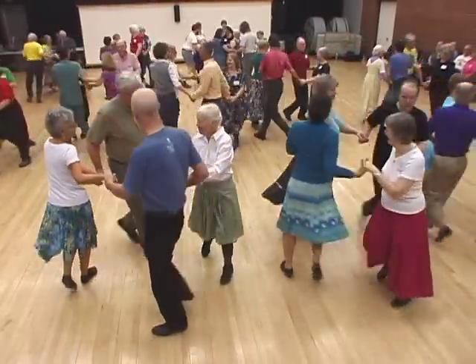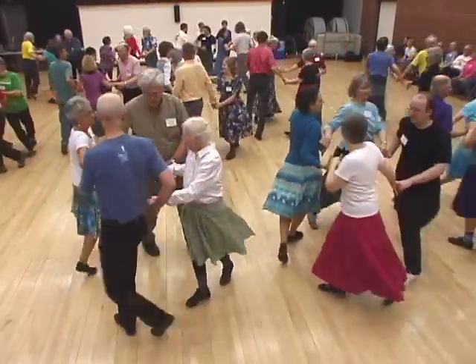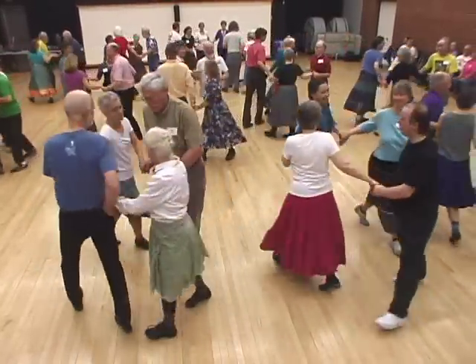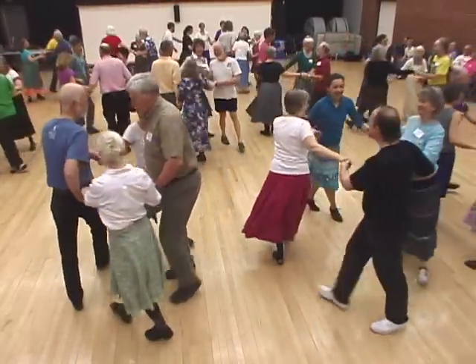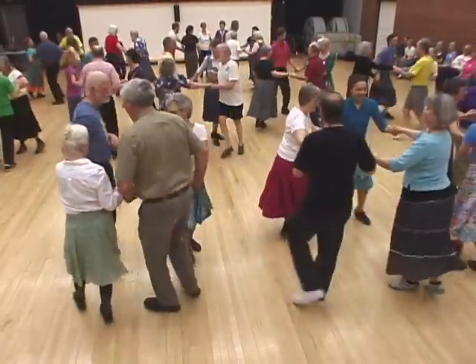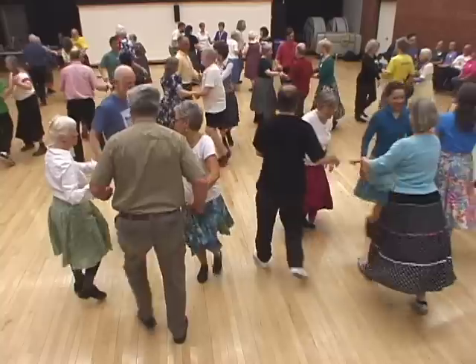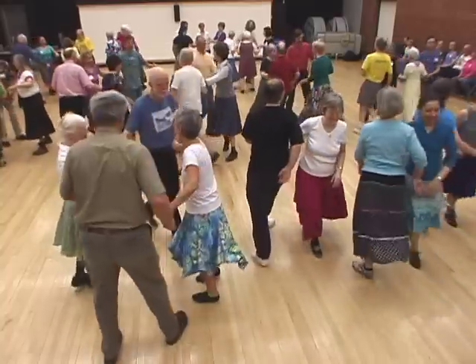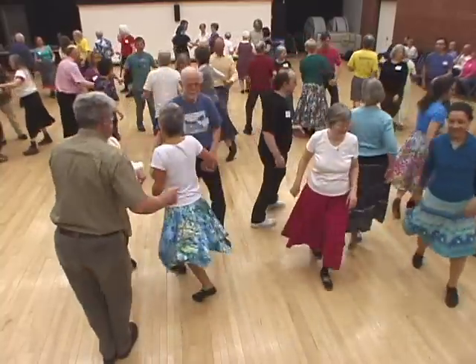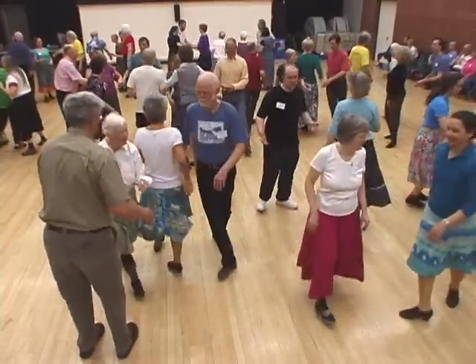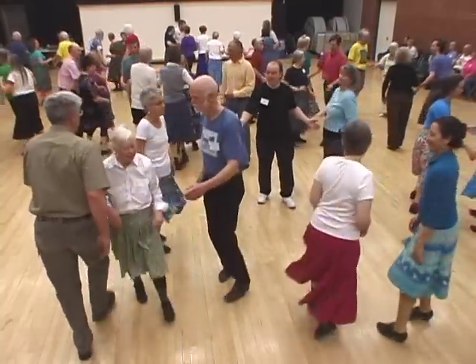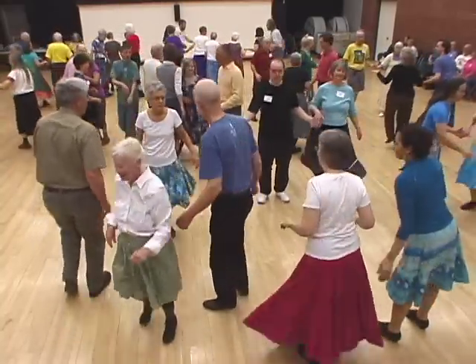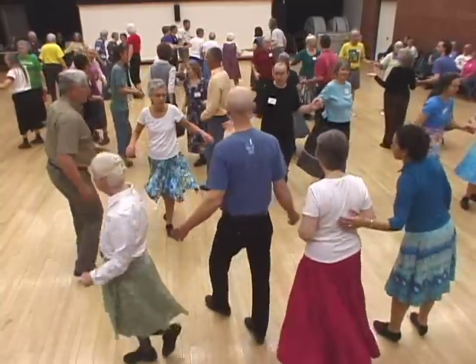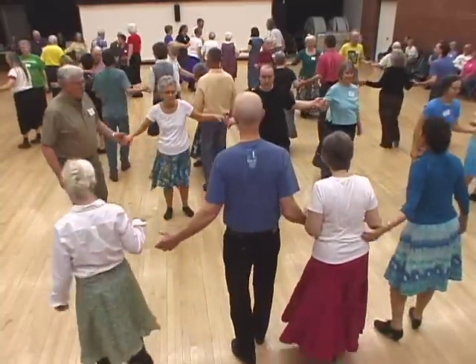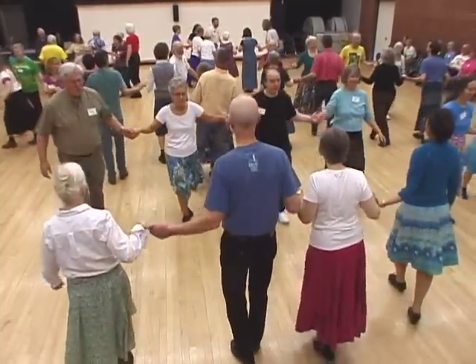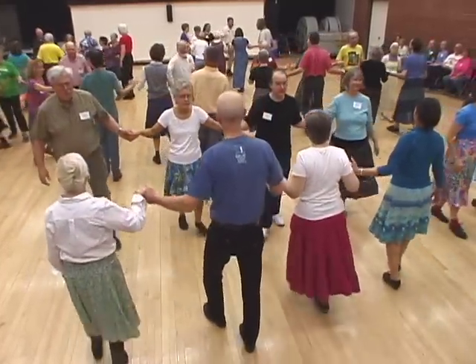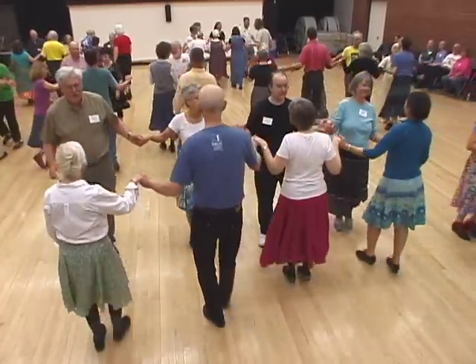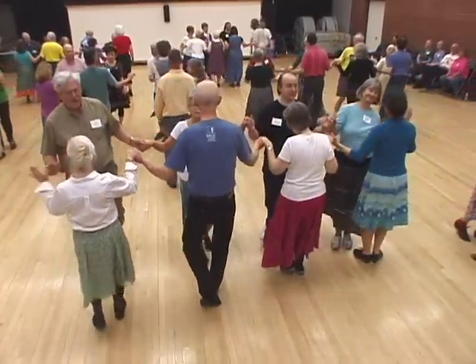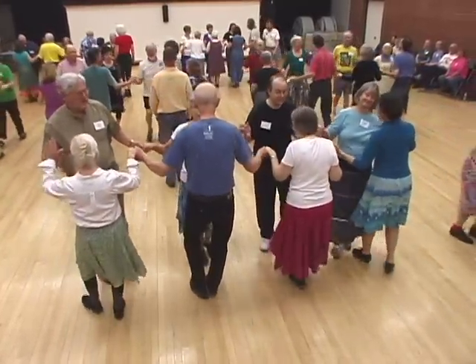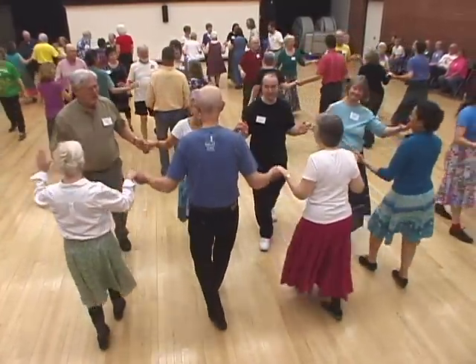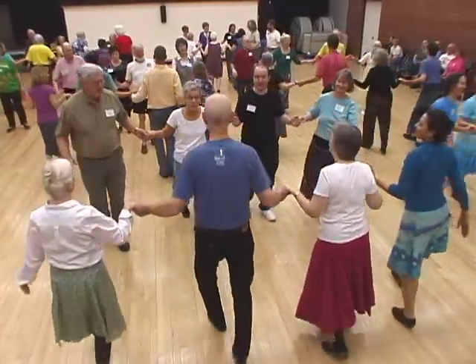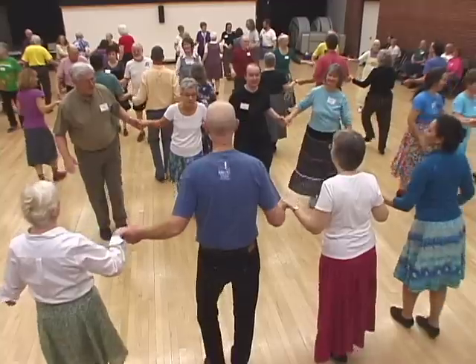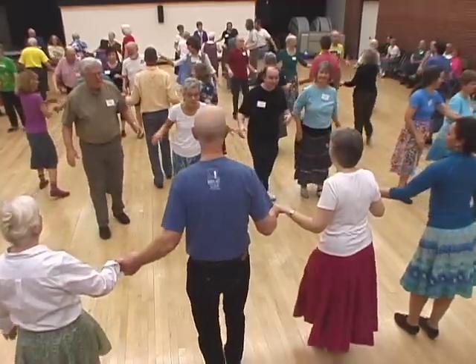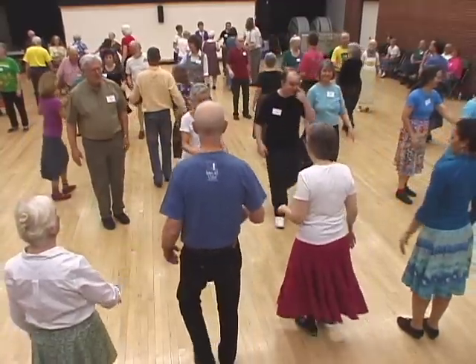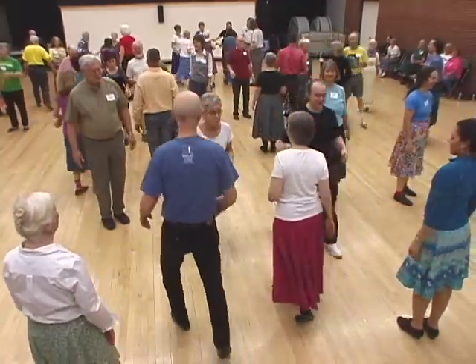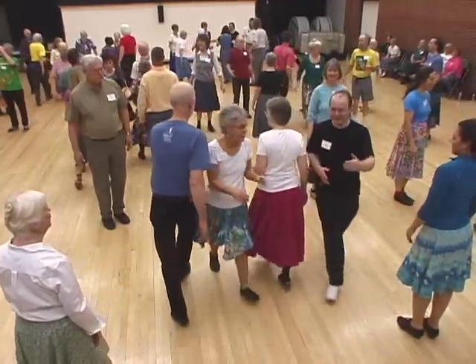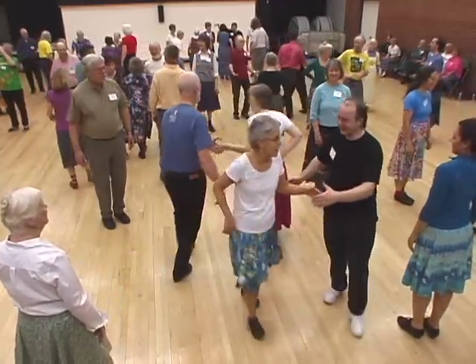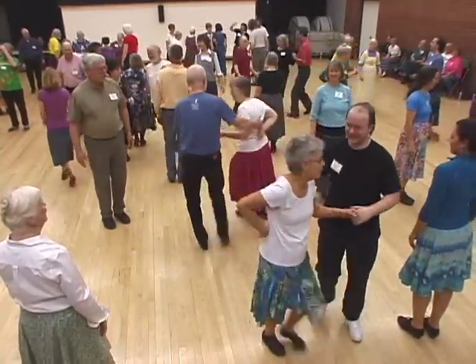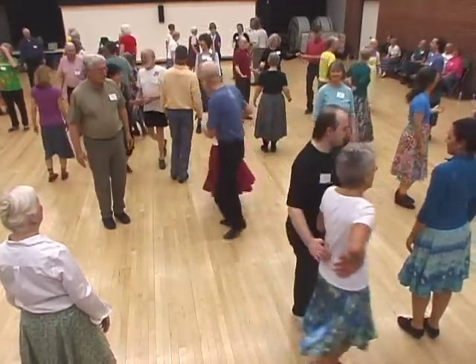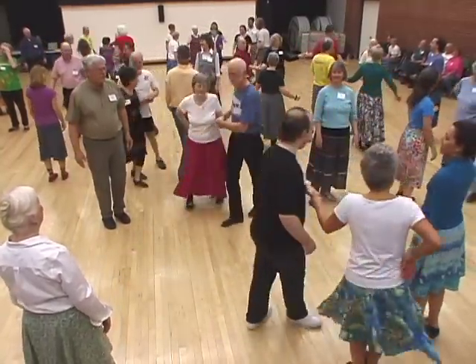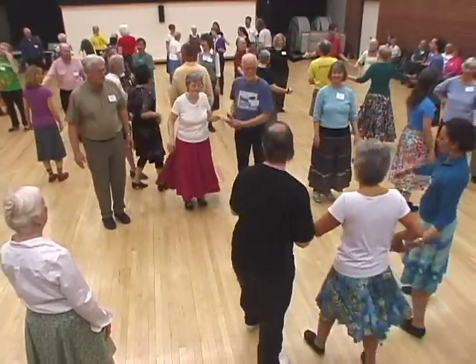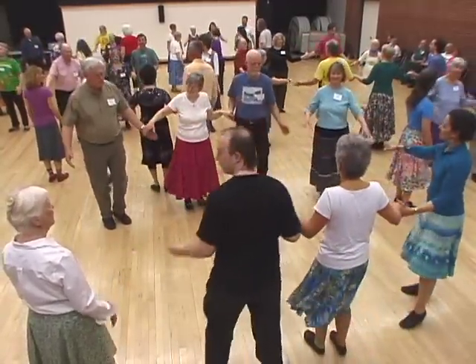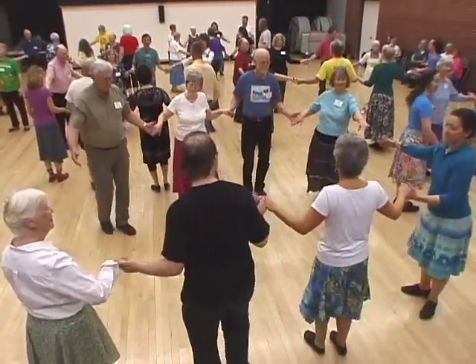Lines of the heads, pass through, turn alone. Lines go forward and back. Center two couples, right and left through. All join hands, circle eight.